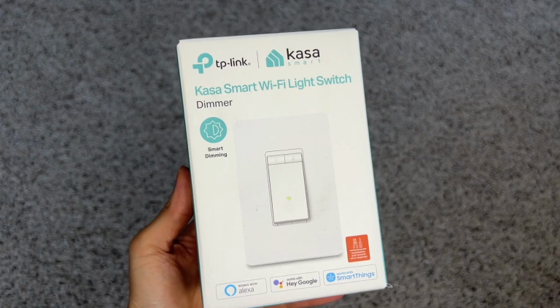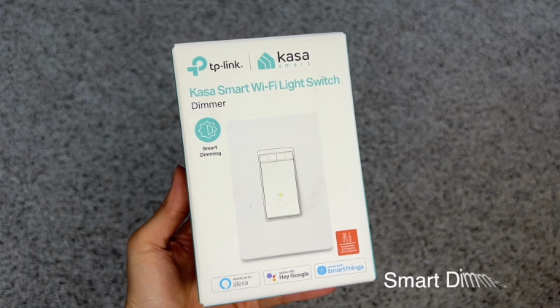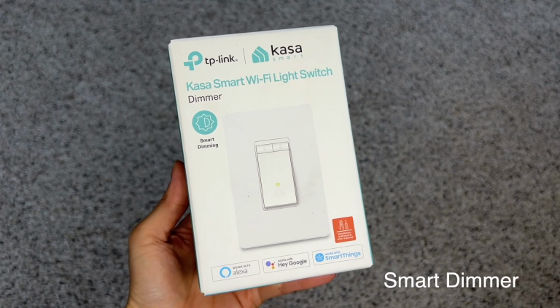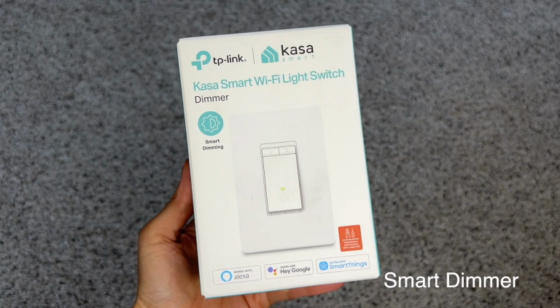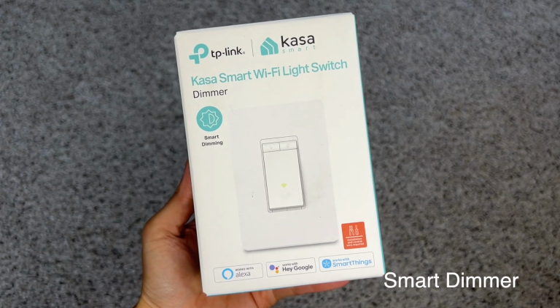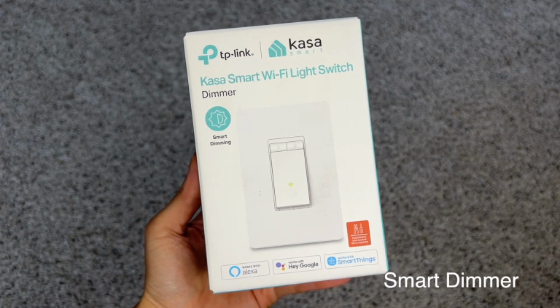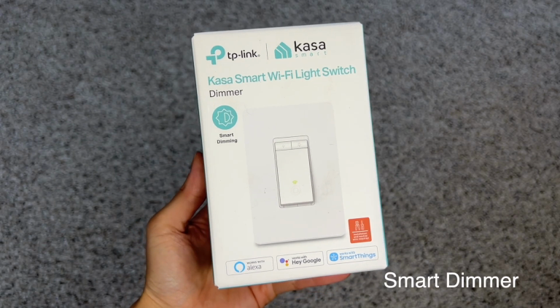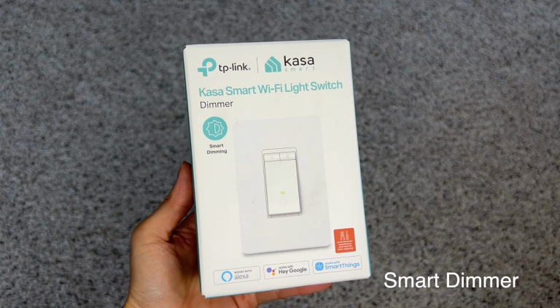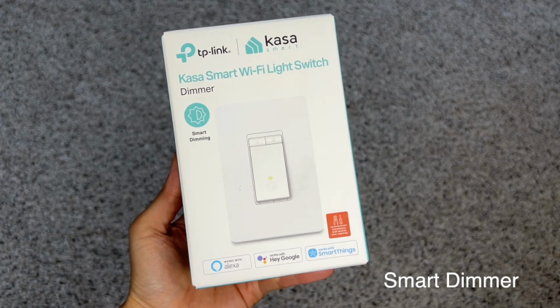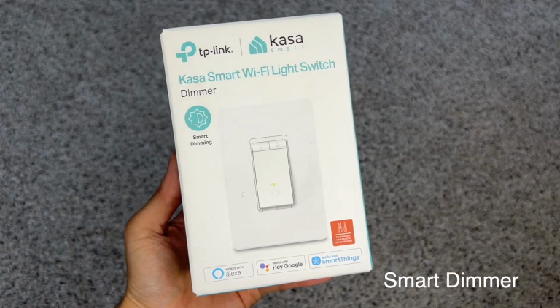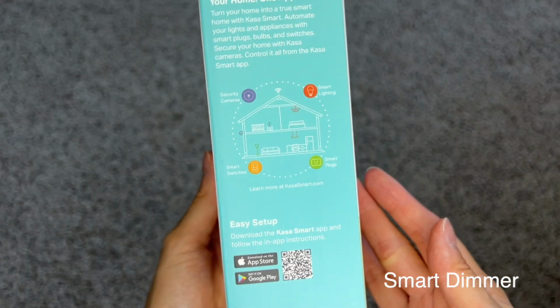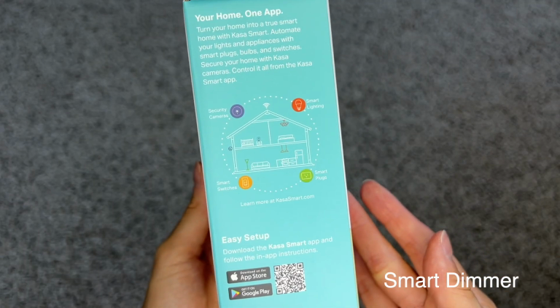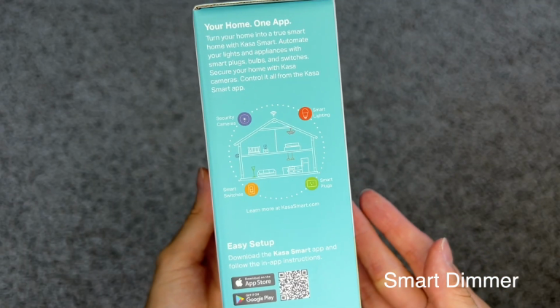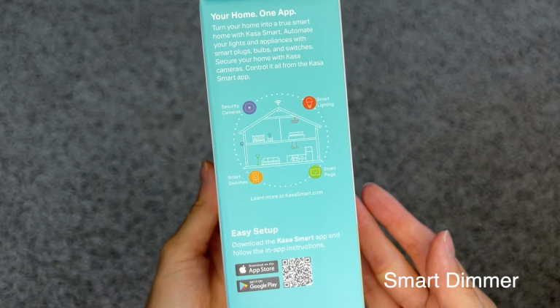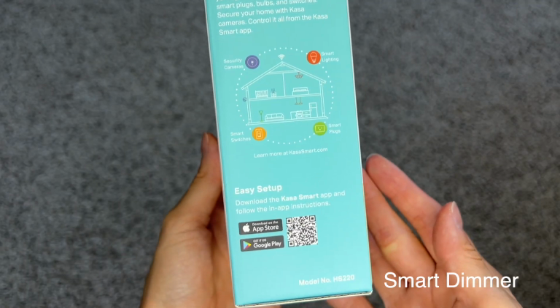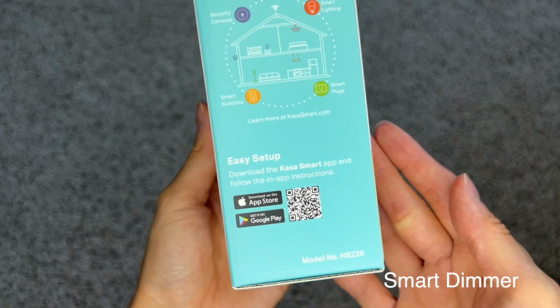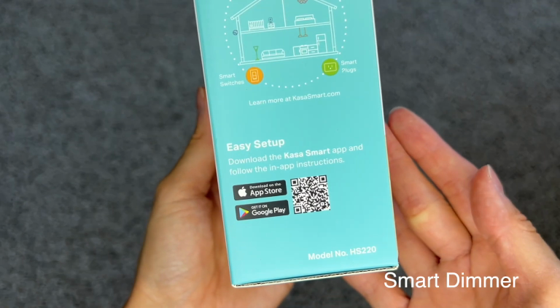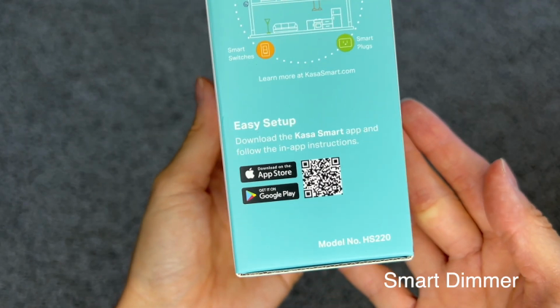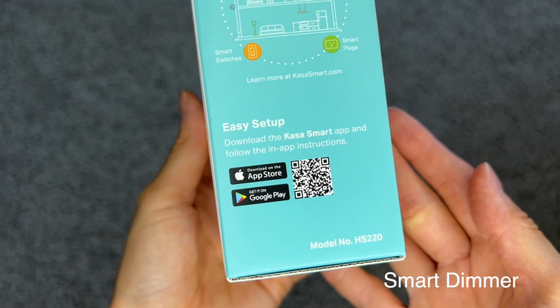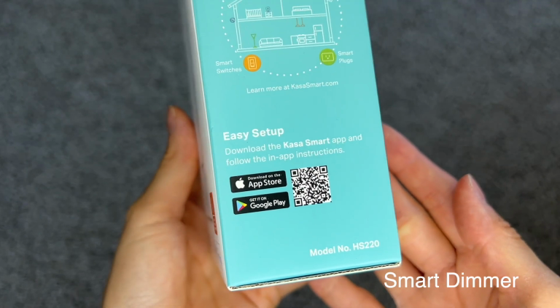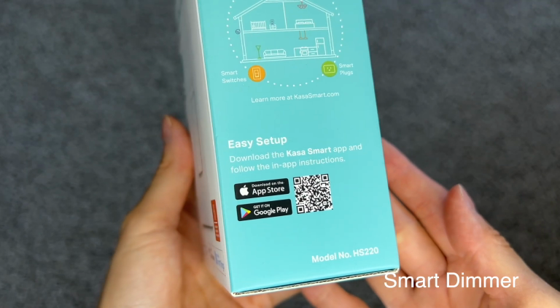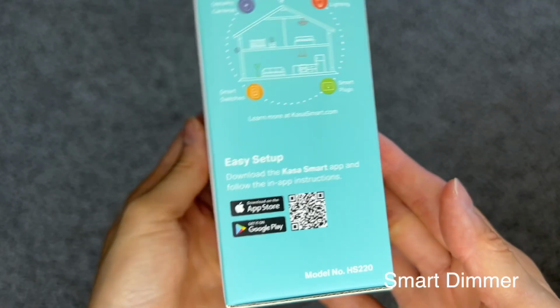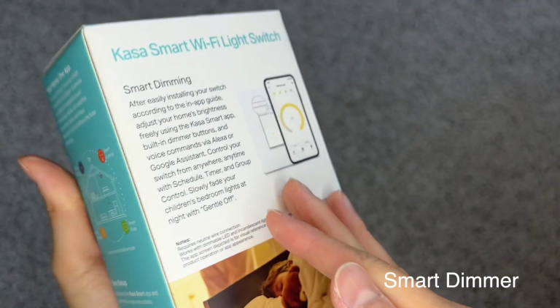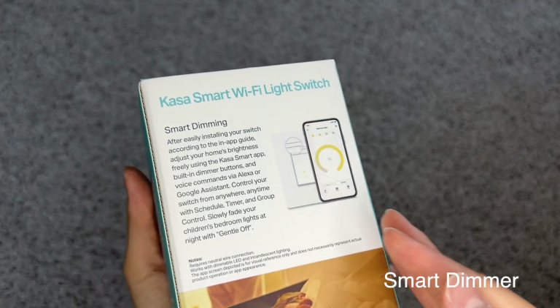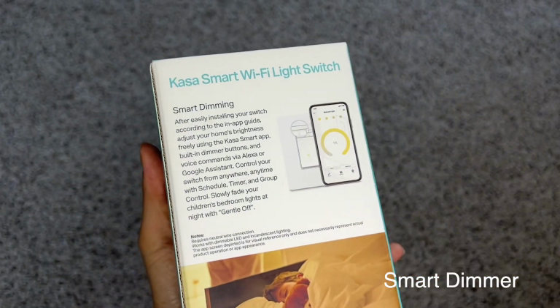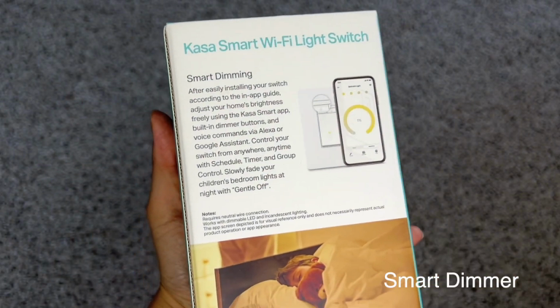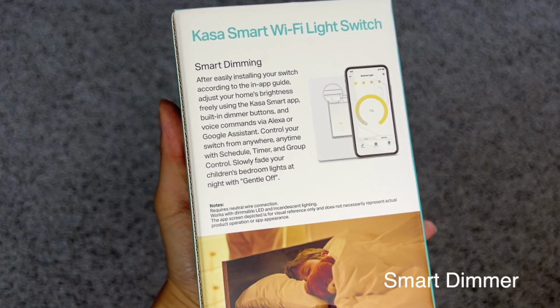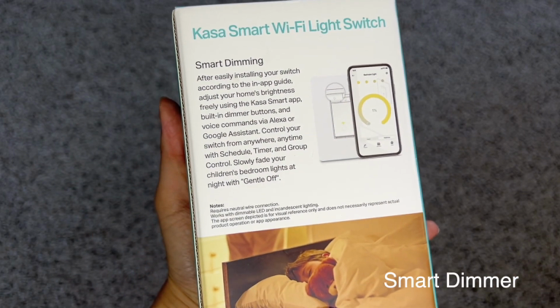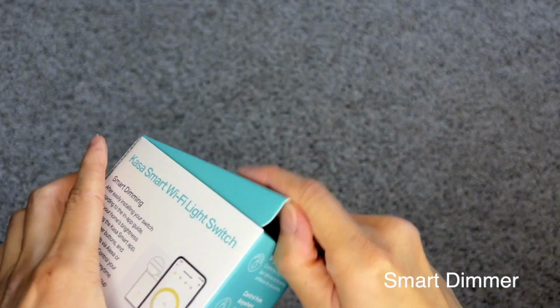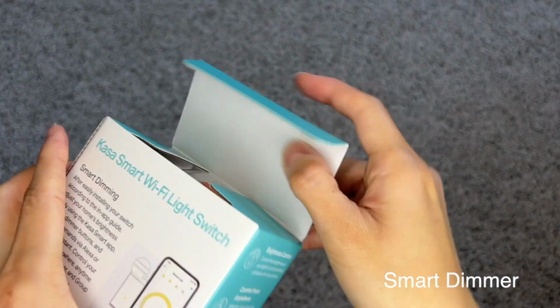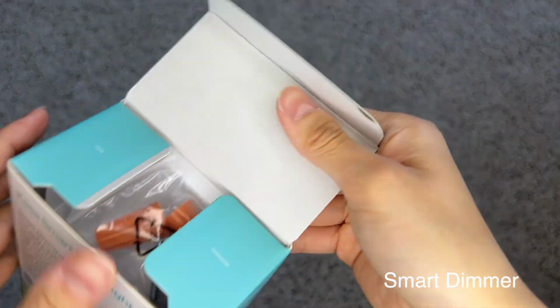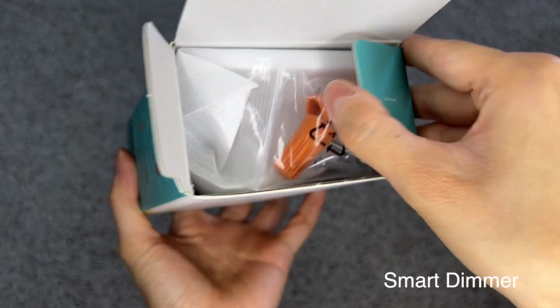This light switch works with Alexa and Google Home. No hub is required — all you need is the CASA app. This switch allows for brightness control. You can set your light to your optimal dimming, ranging from dimmest to brightest. You can control from the app or use your voice with Alexa or Google.